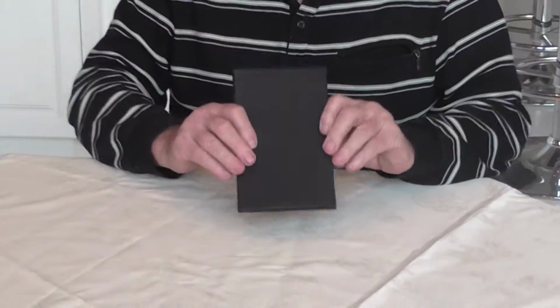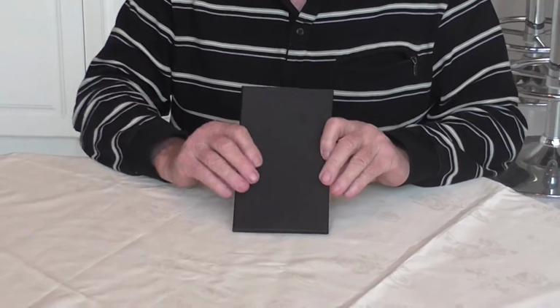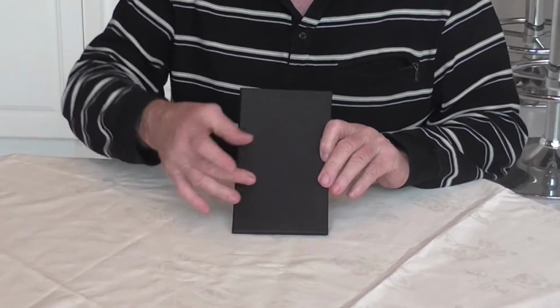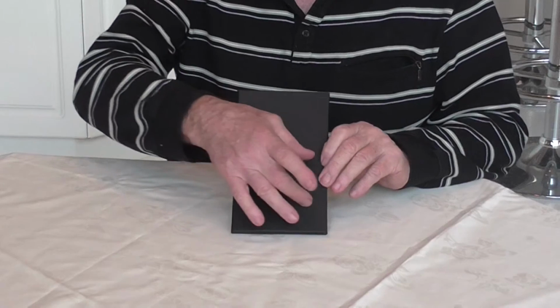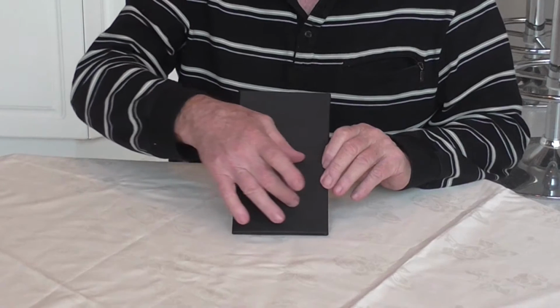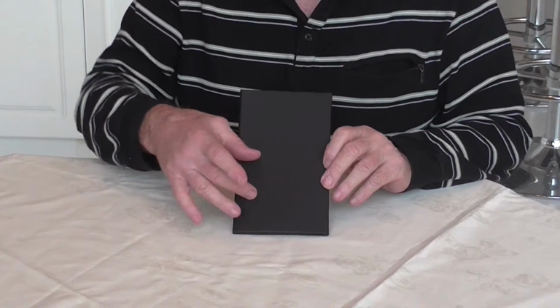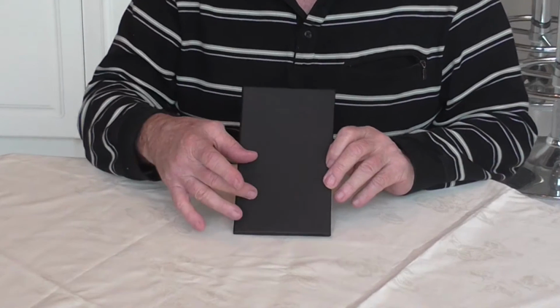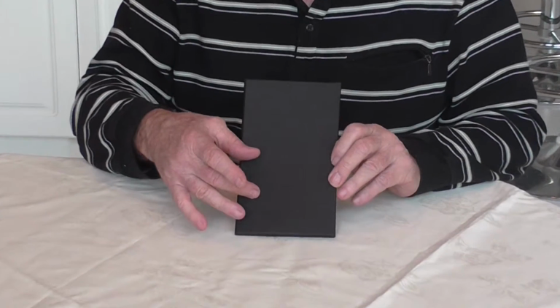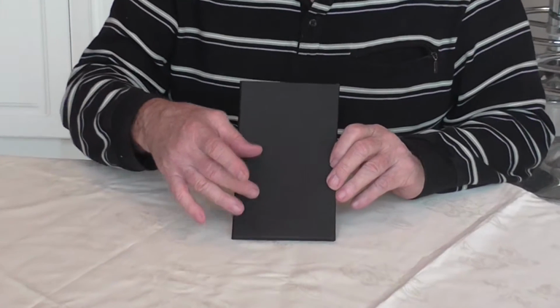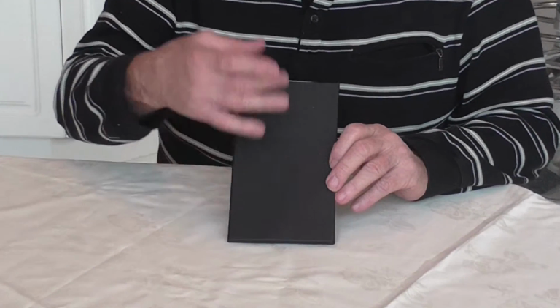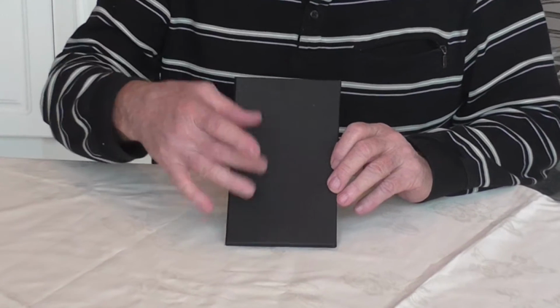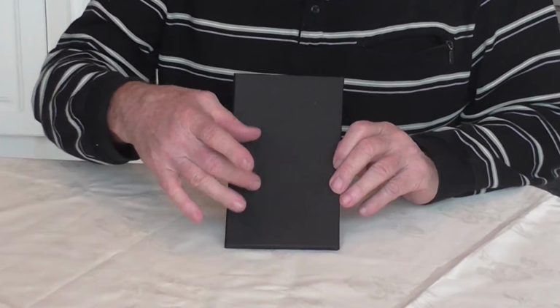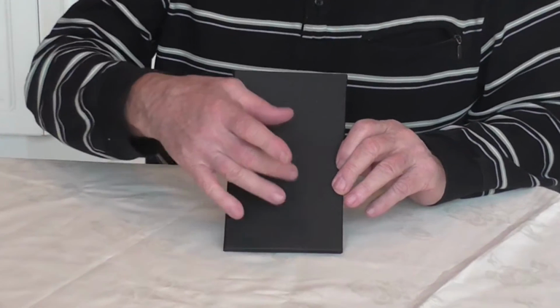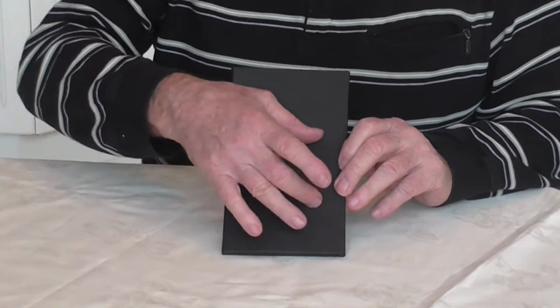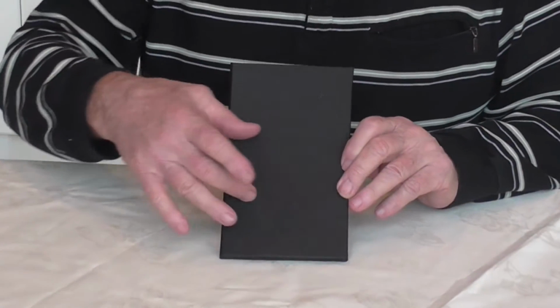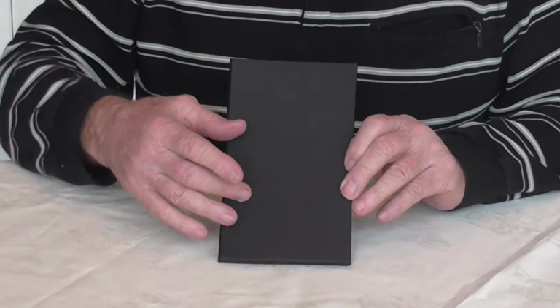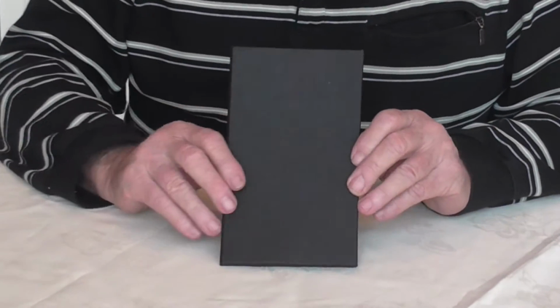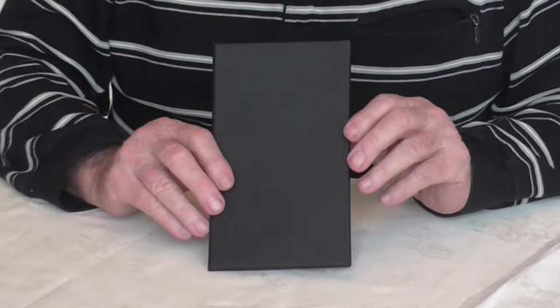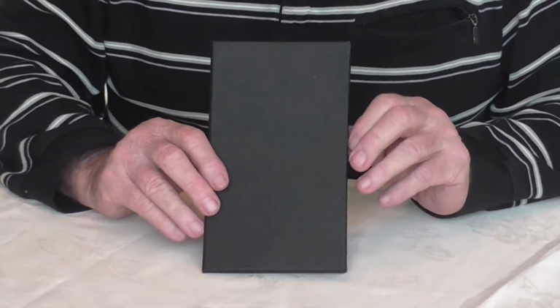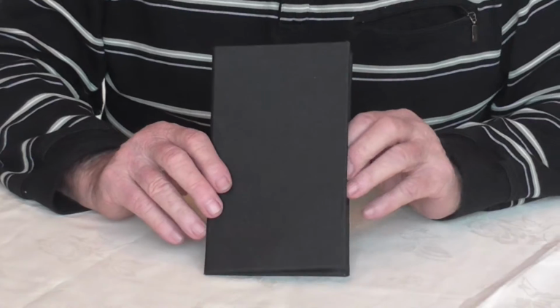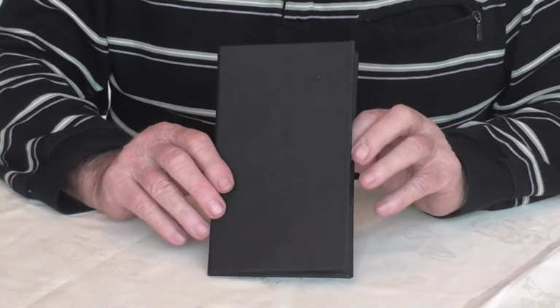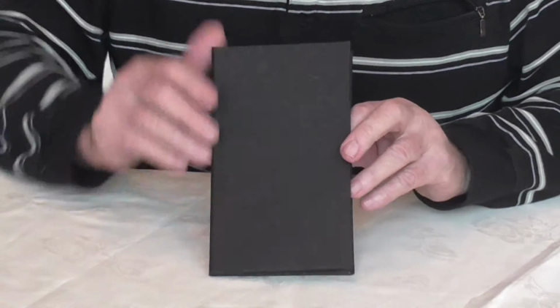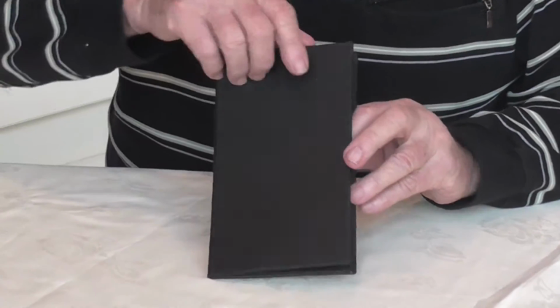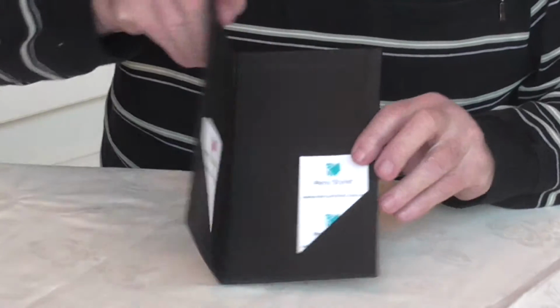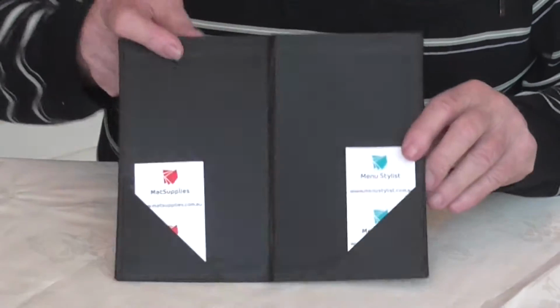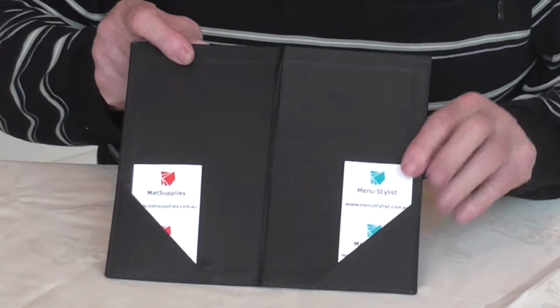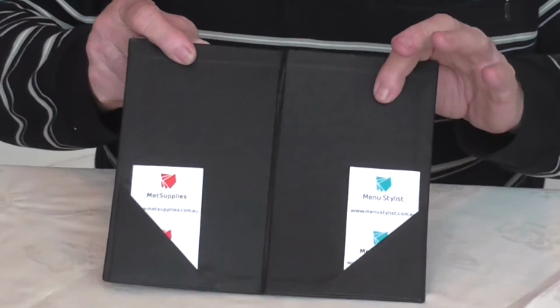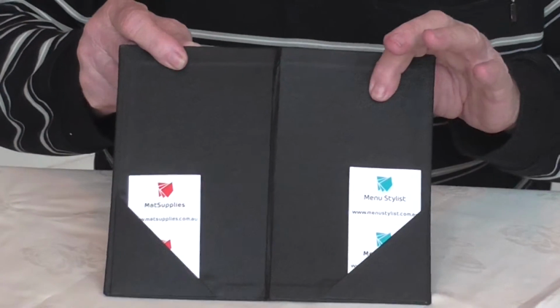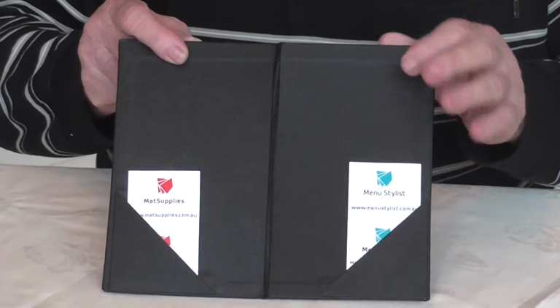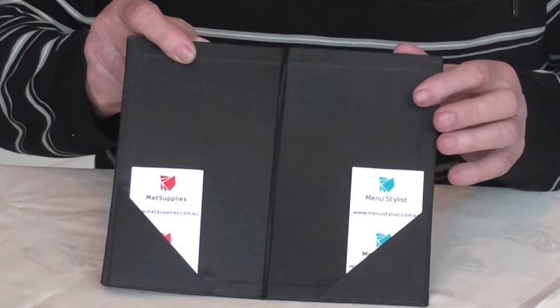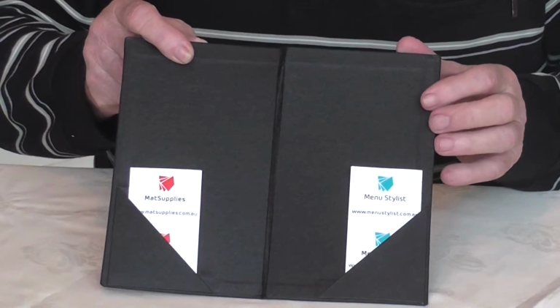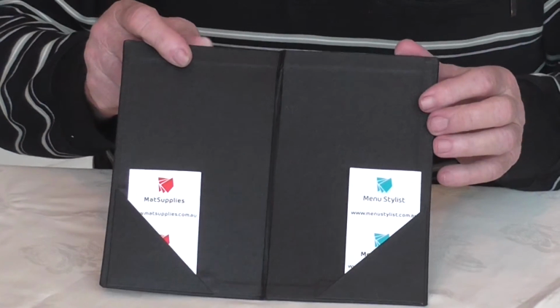If you are adding this to another range of products, you can have your logo put on these as well. Bill folders for restaurants, good quality, classy stuff.